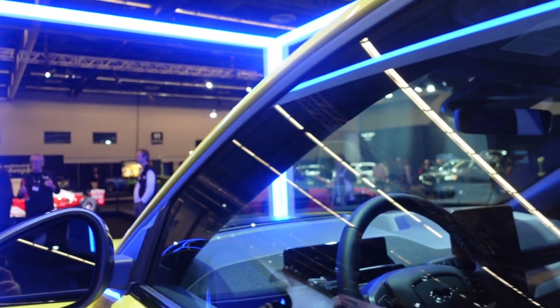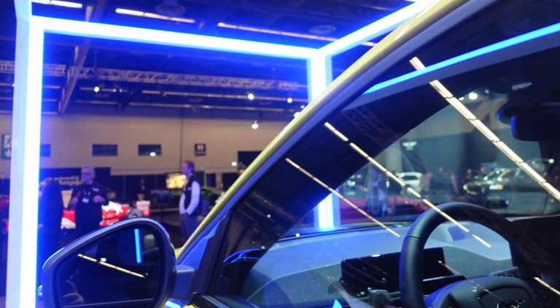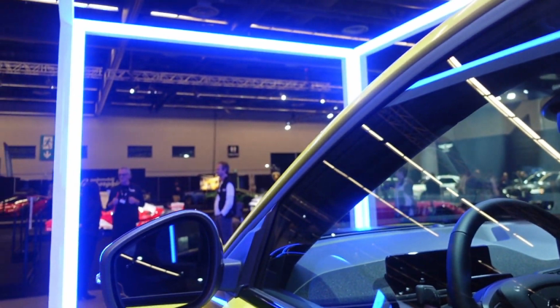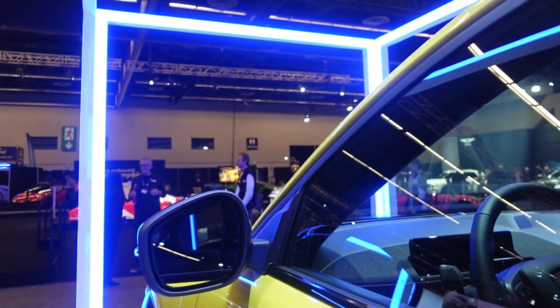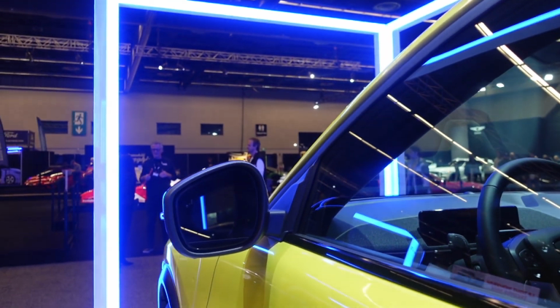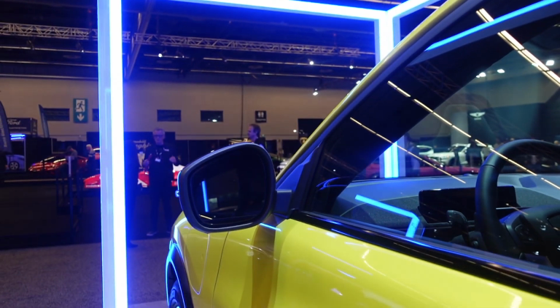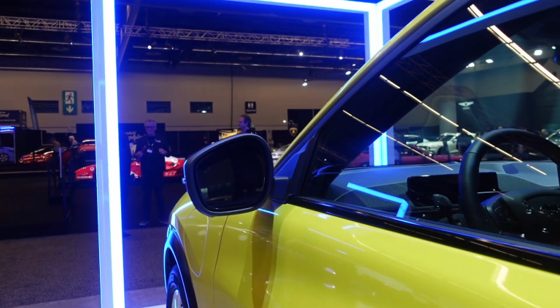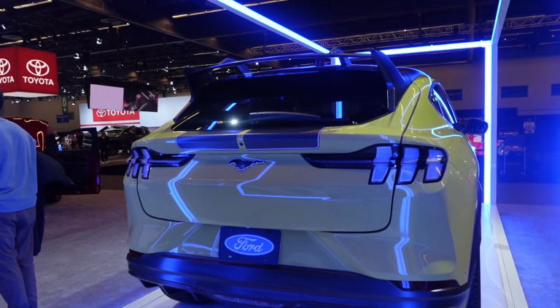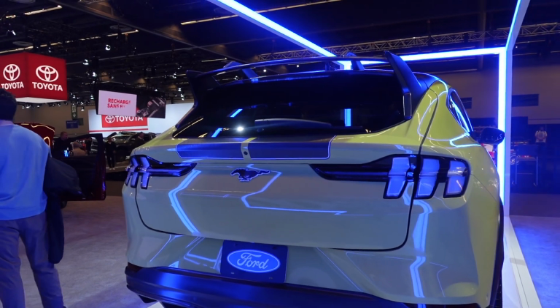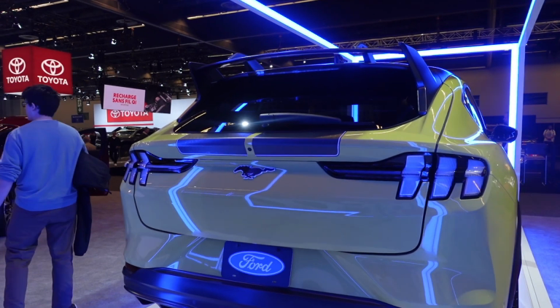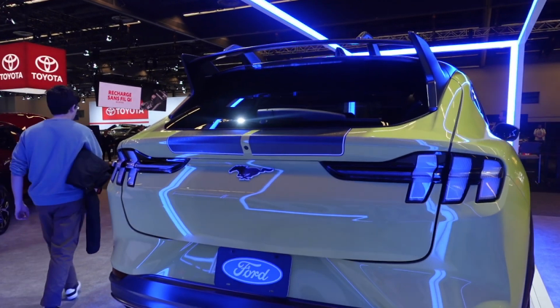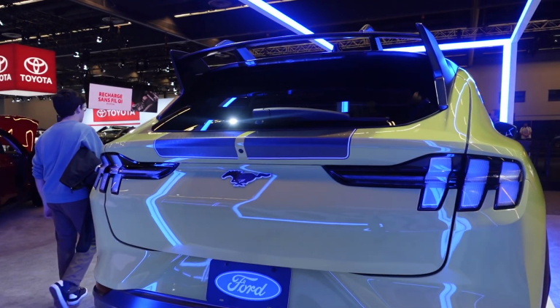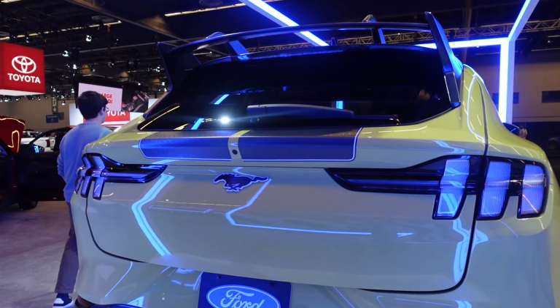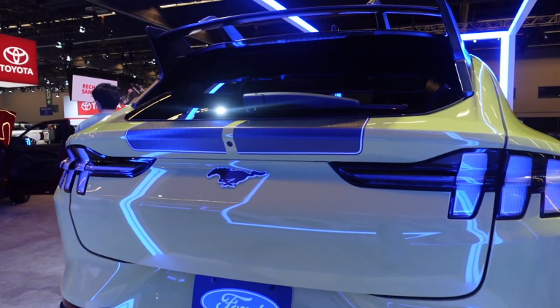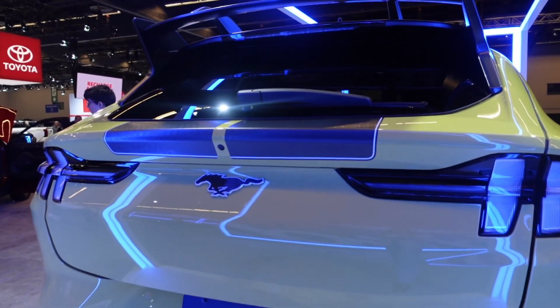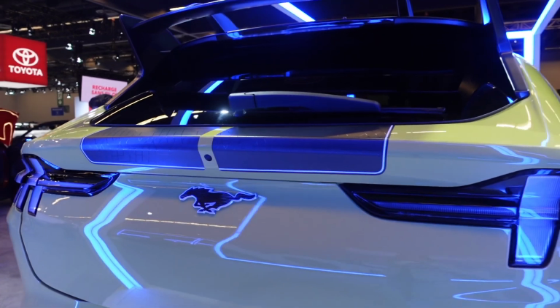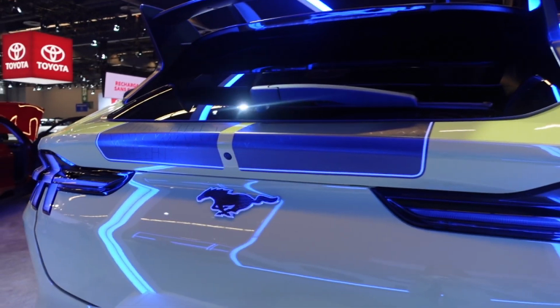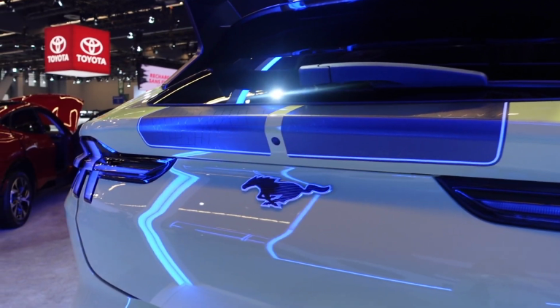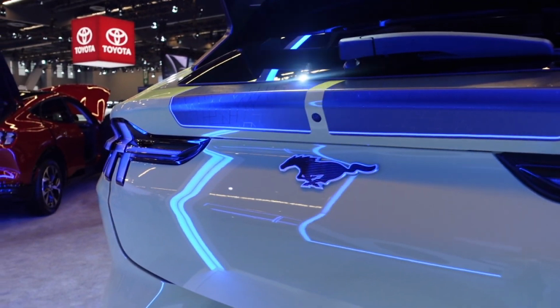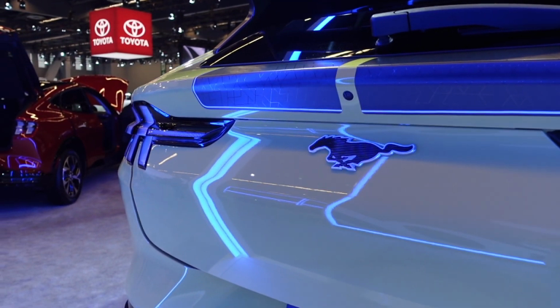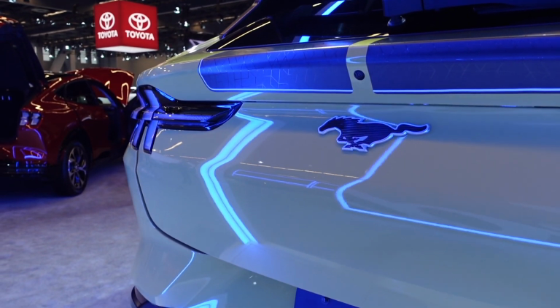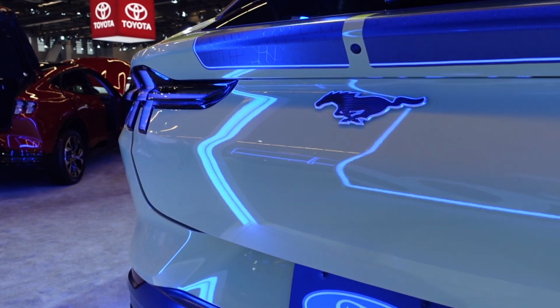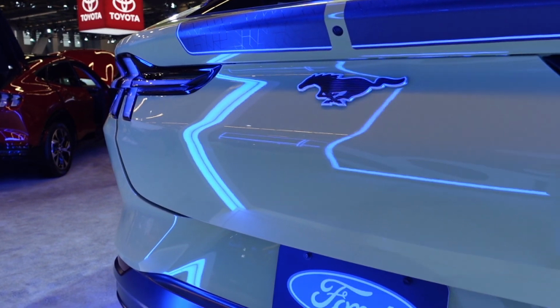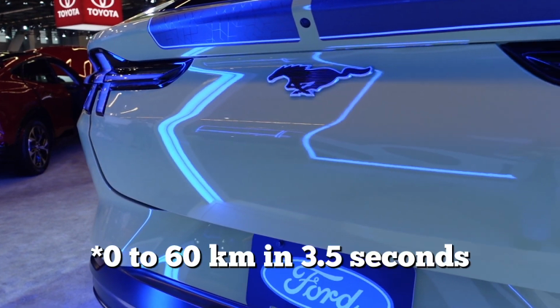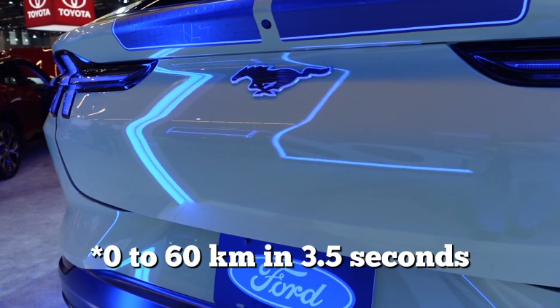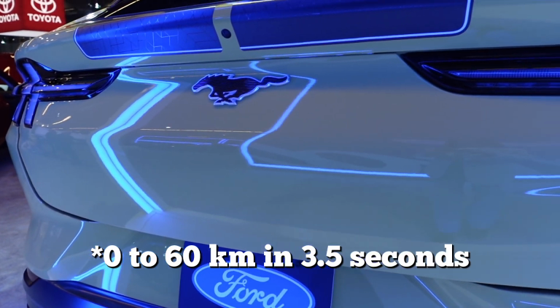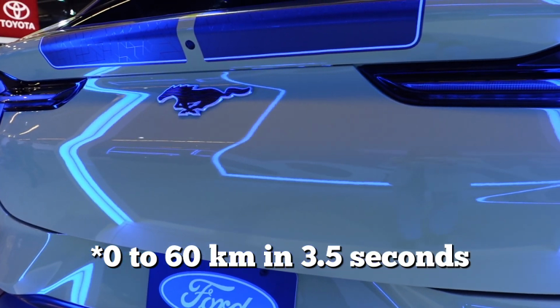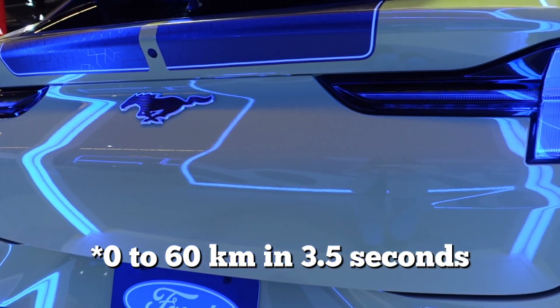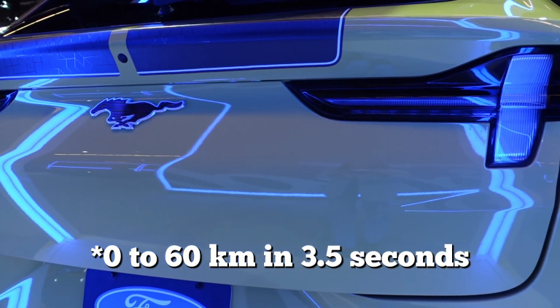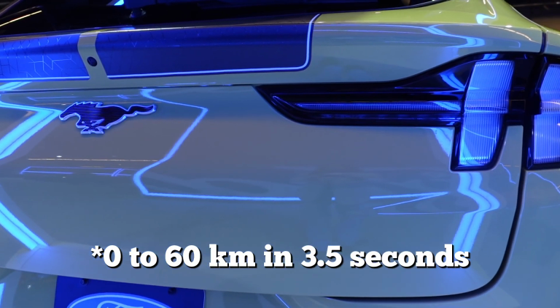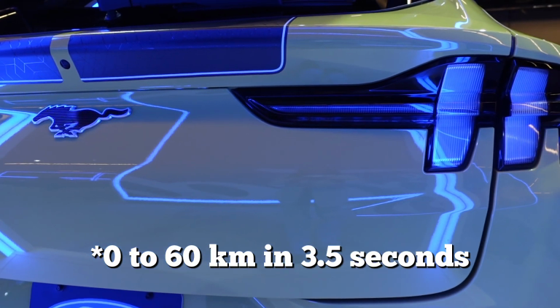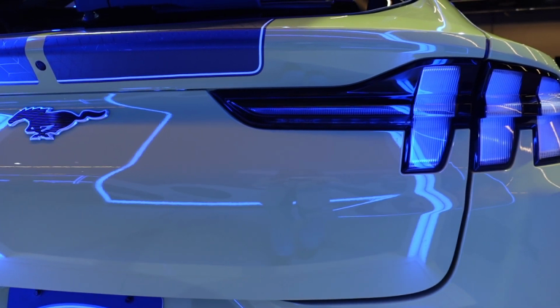For the horsepower, you're looking at 480 horsepower and 650 pound-feet of torque. For the top range, if it's anything like the GT, we'll be able to do 0 to 100 in 3.5 seconds, but that hasn't been officially confirmed yet.